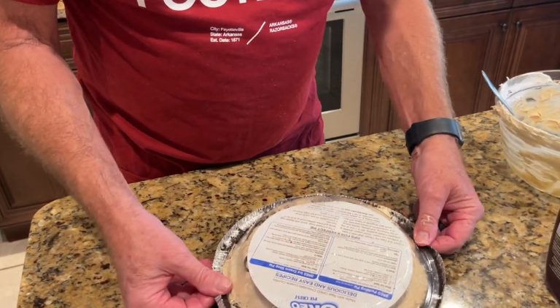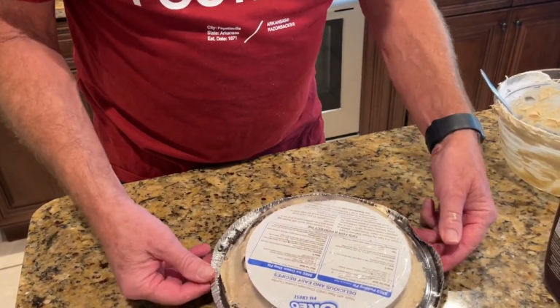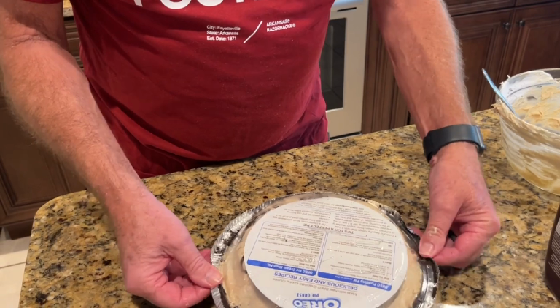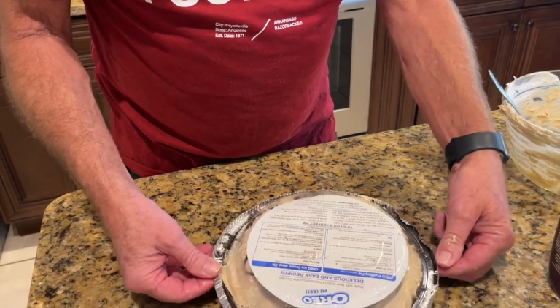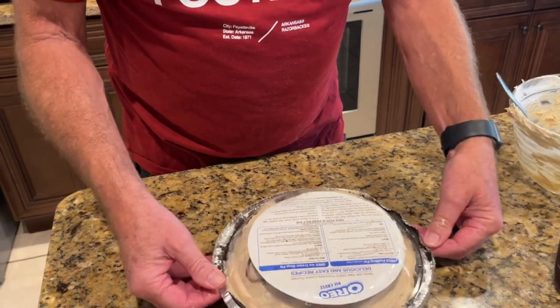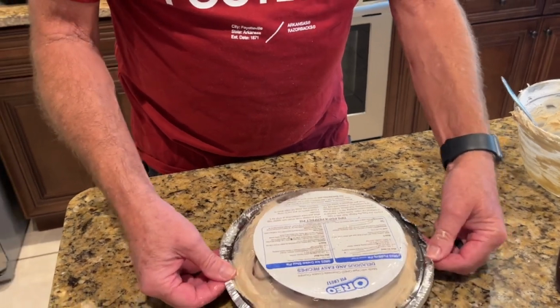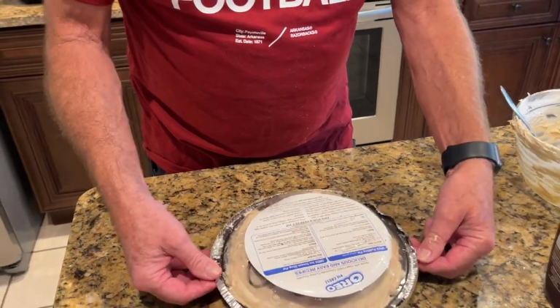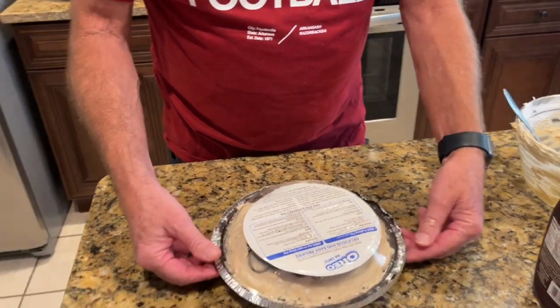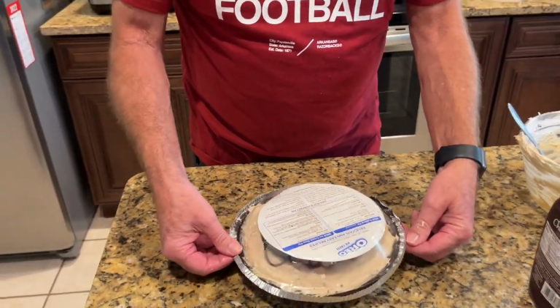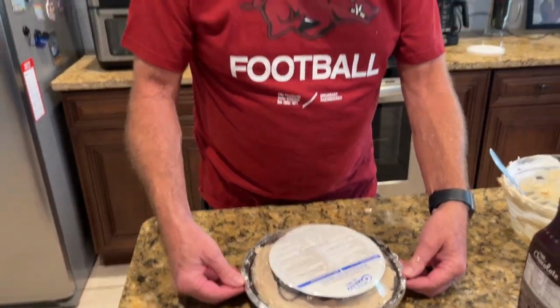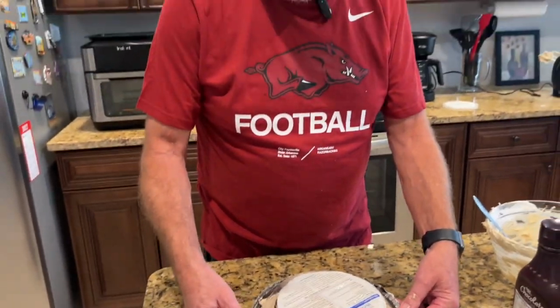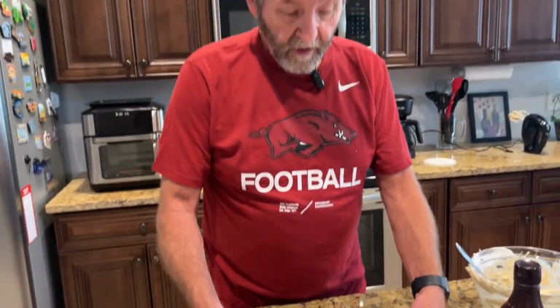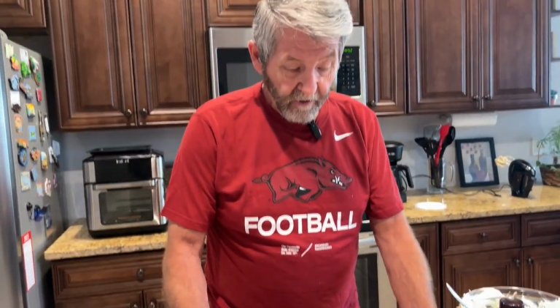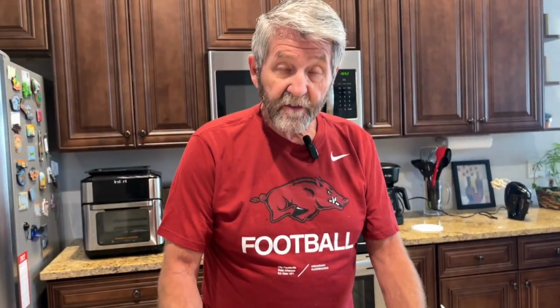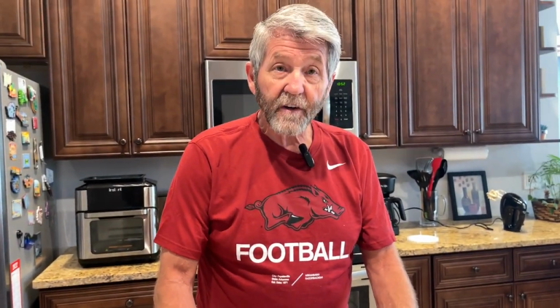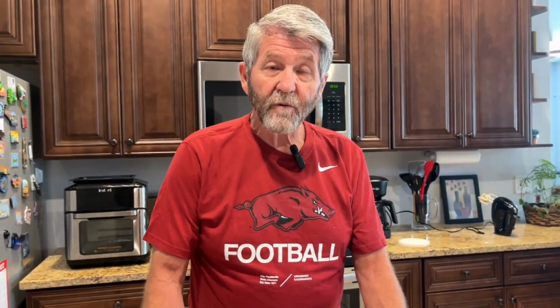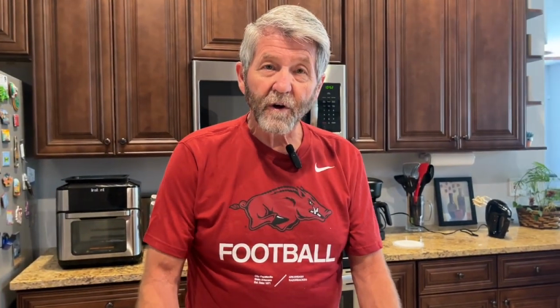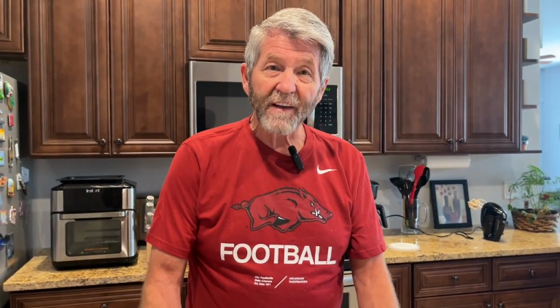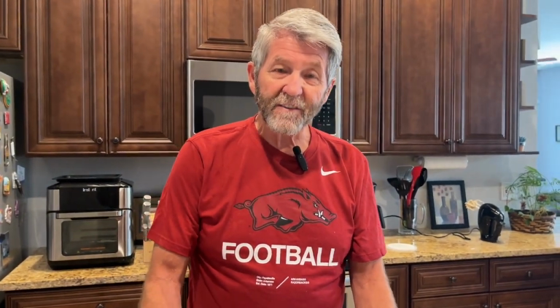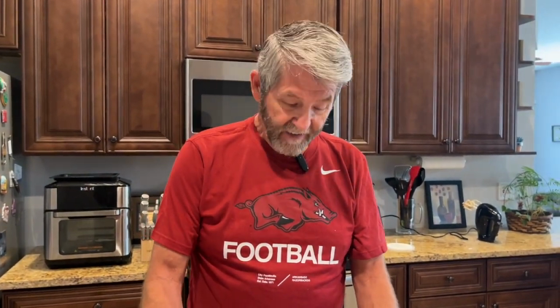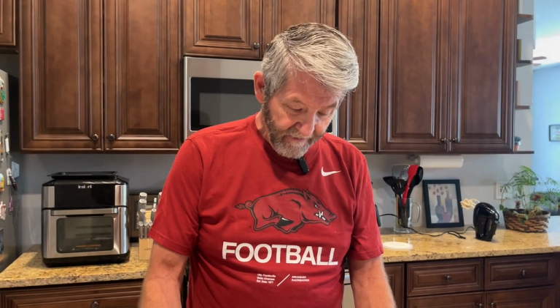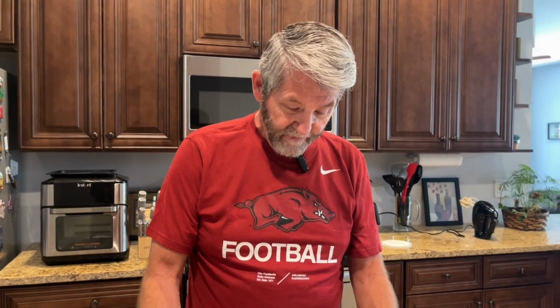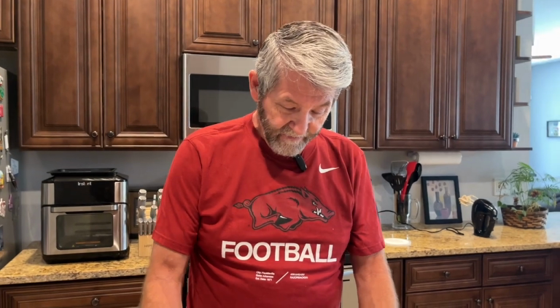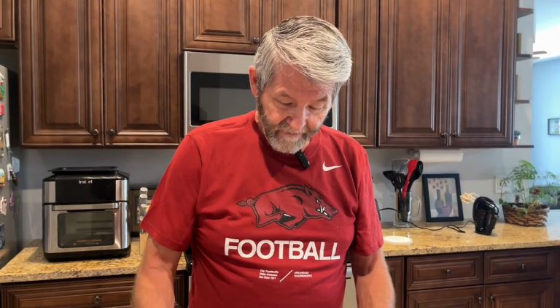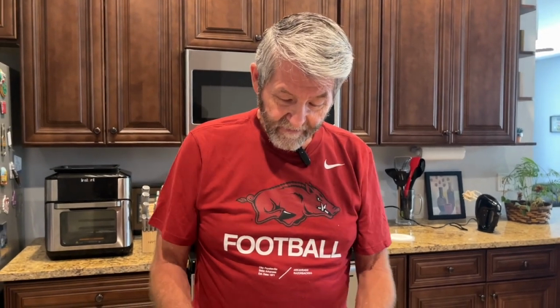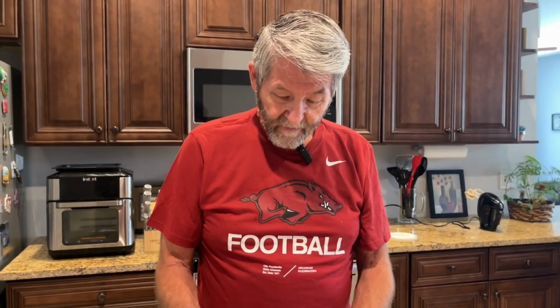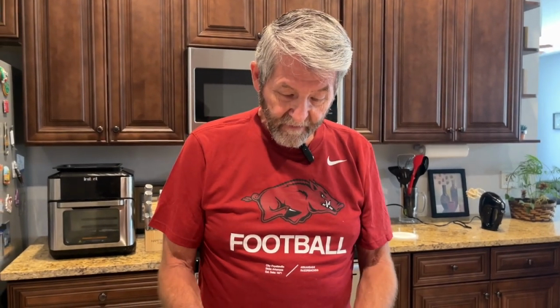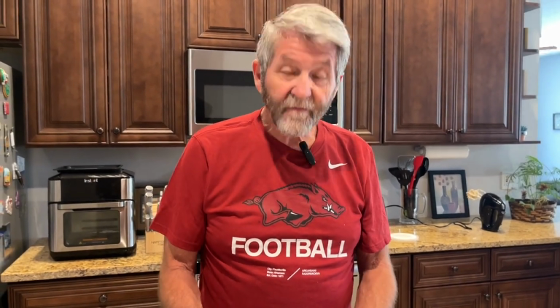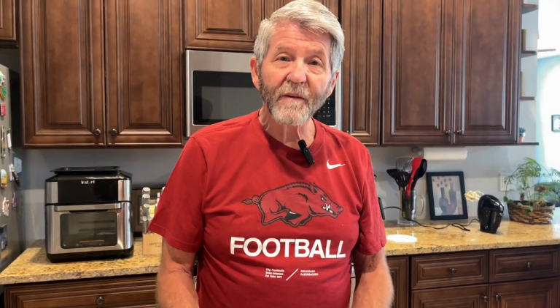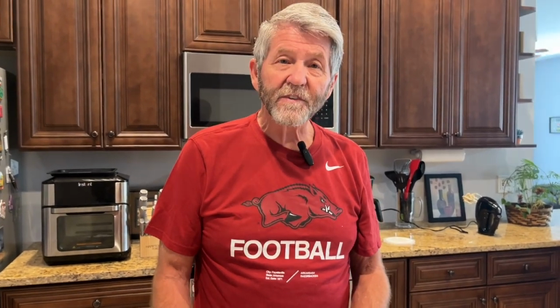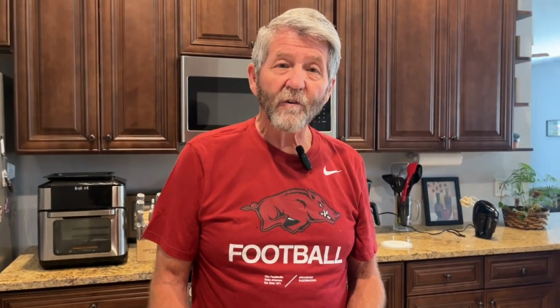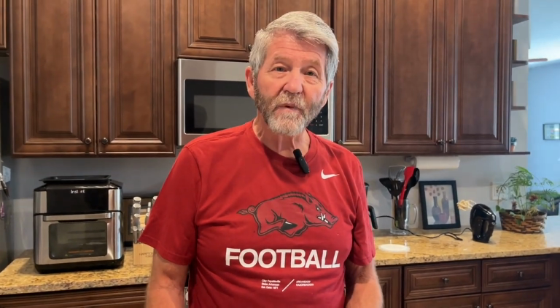Now I'm going to set this in the refrigerator to cool off. When it chills and sets up, we'll come back and taste it. We'll see y'all in a little bit.